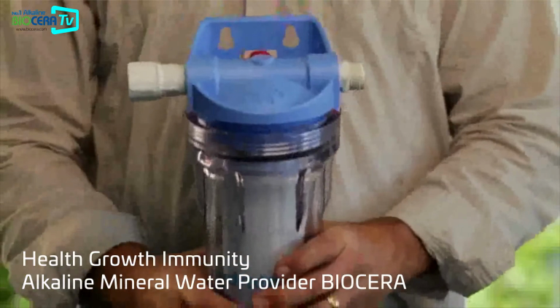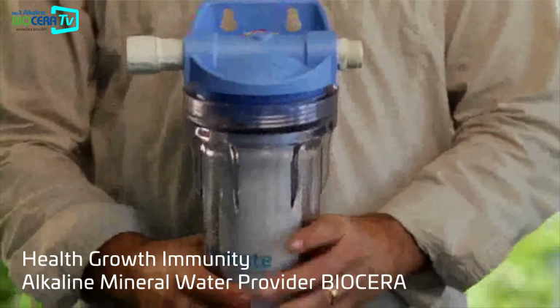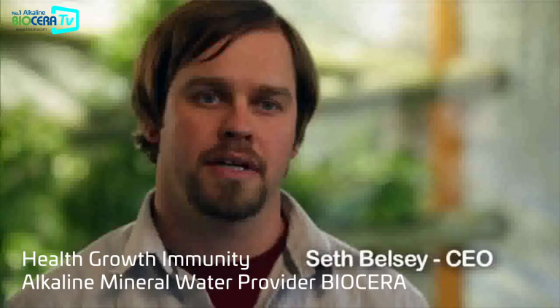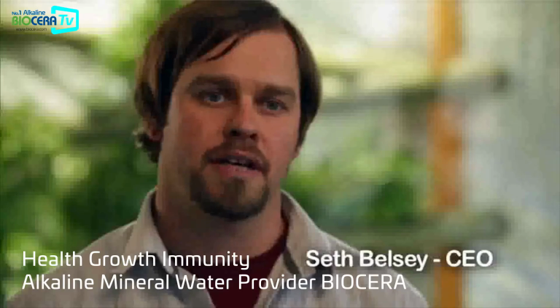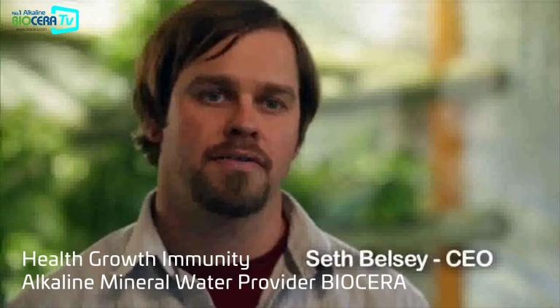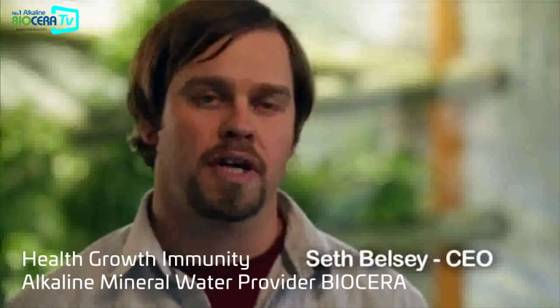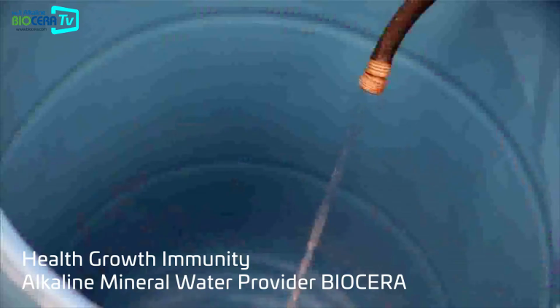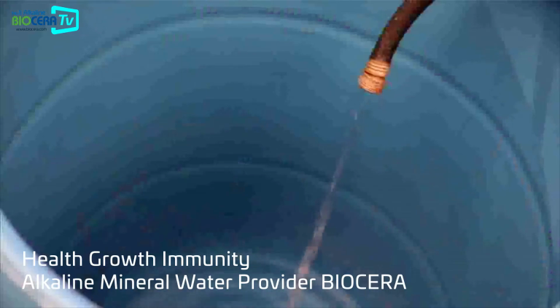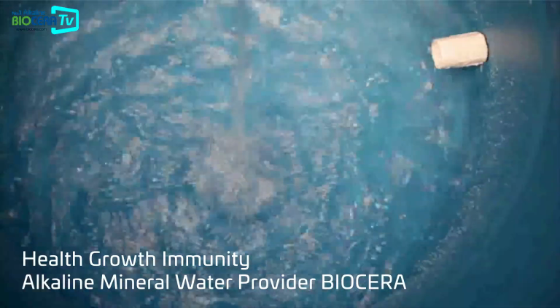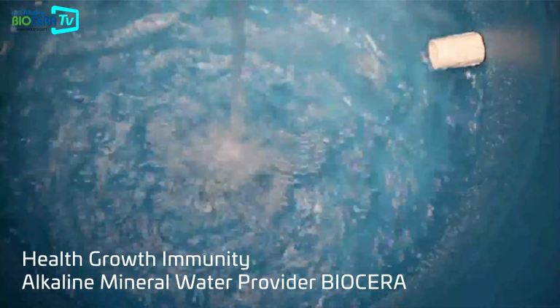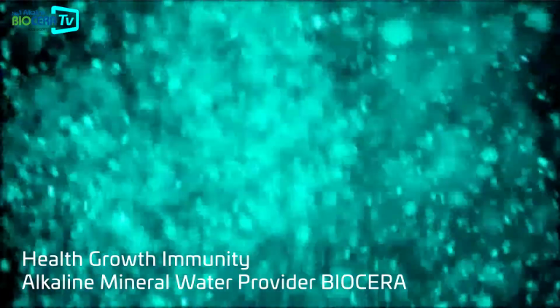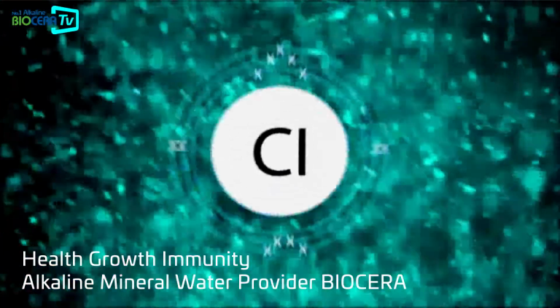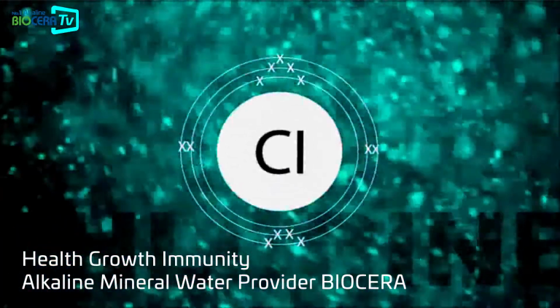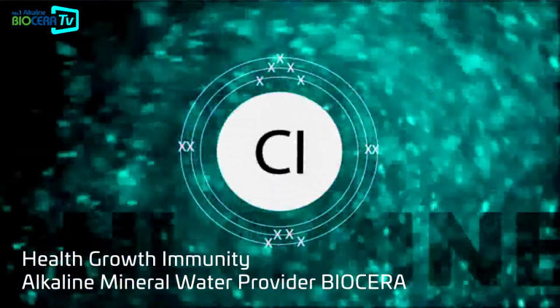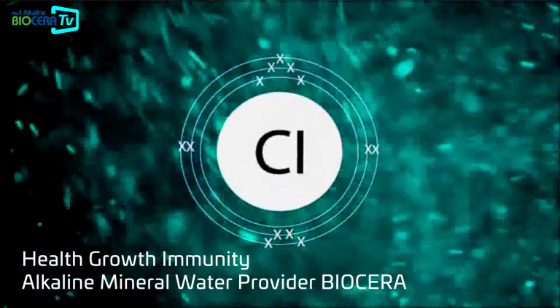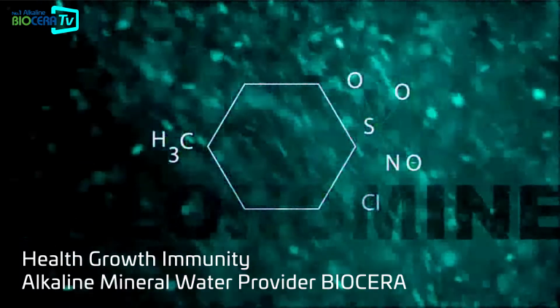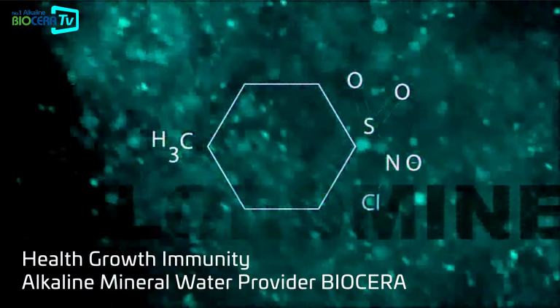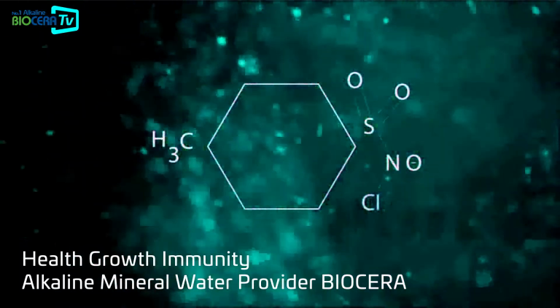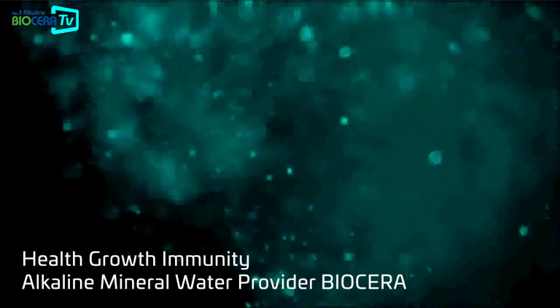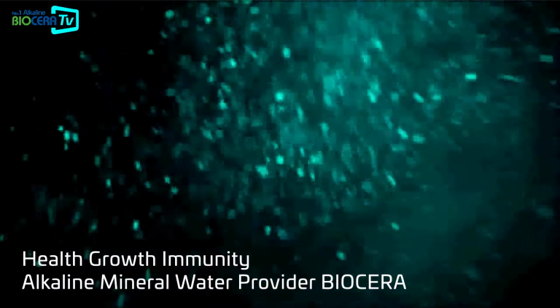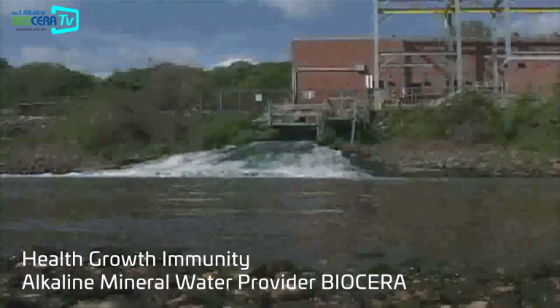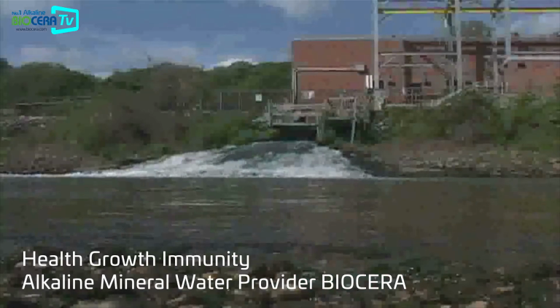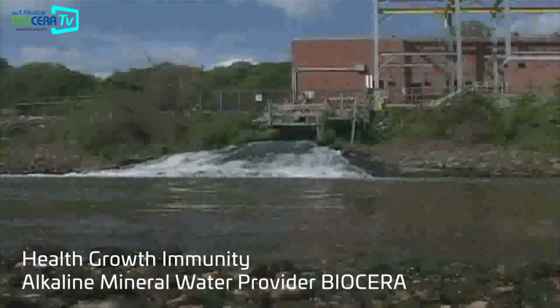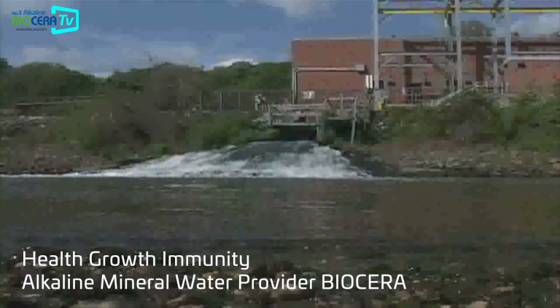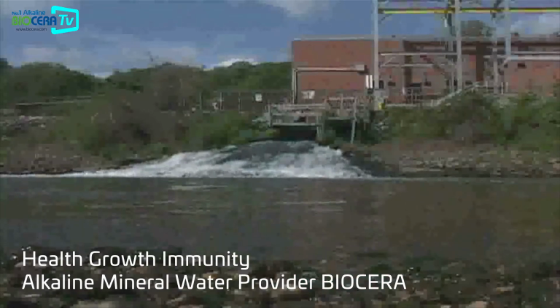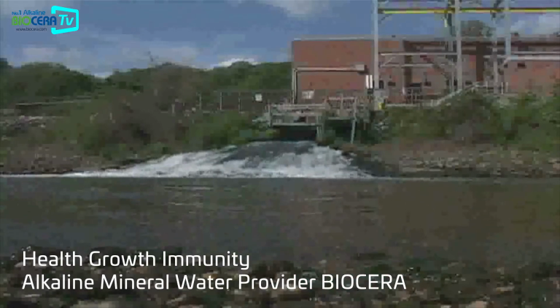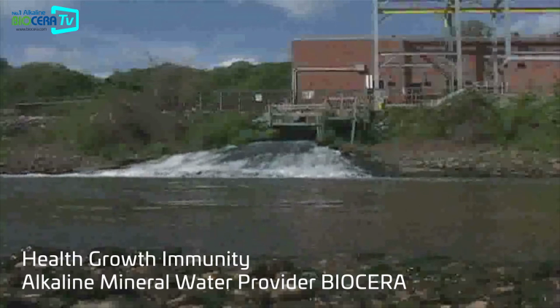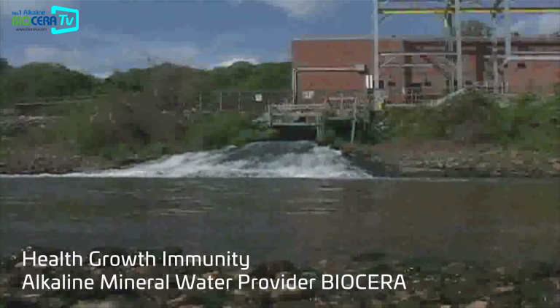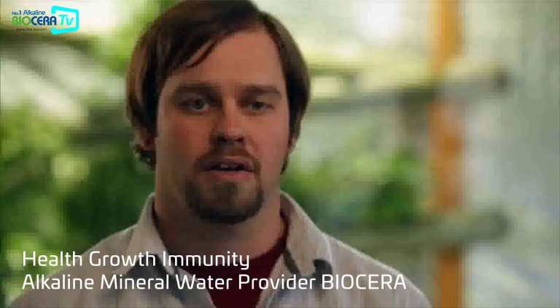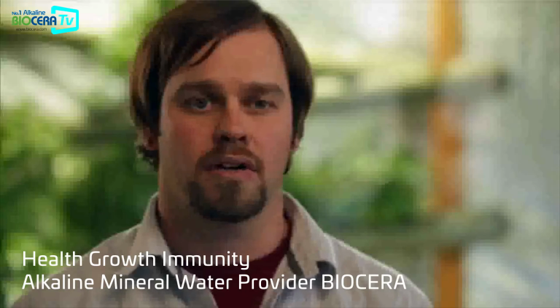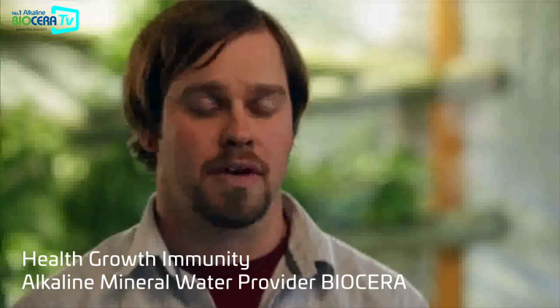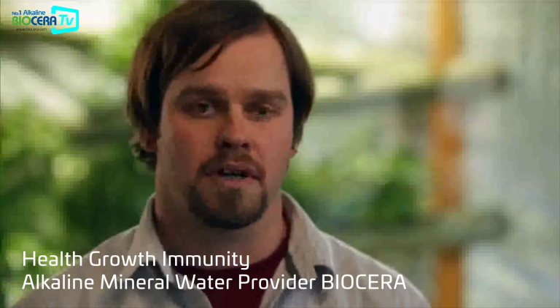The filtration part is getting rid of chlorine and chloramine. Chlorine and chloramine as solvents will be completely detrimental to your biology. They're common in most city waters, so if you're starting with city water it's nice to get rid of those chlorines and chloramines right from the start.